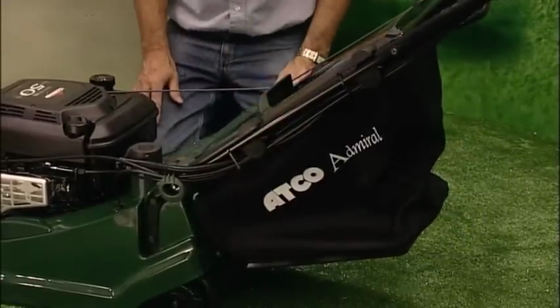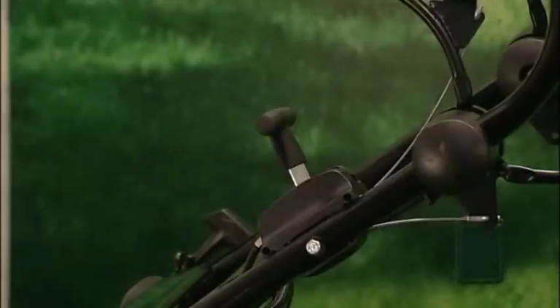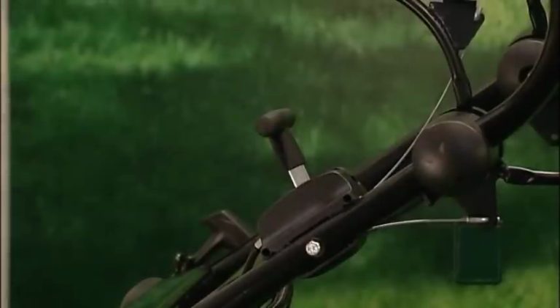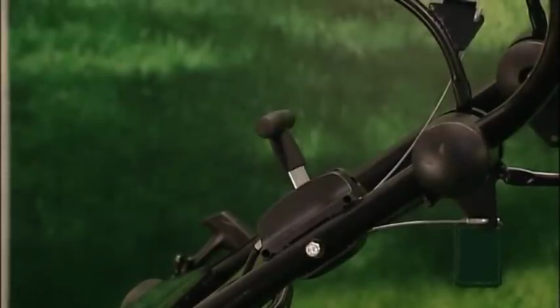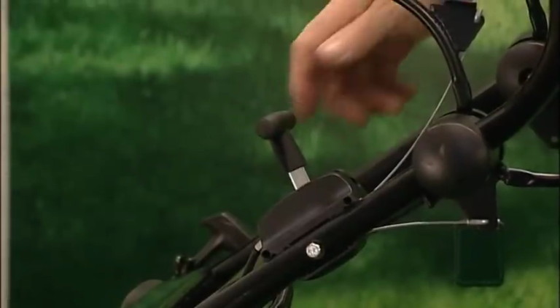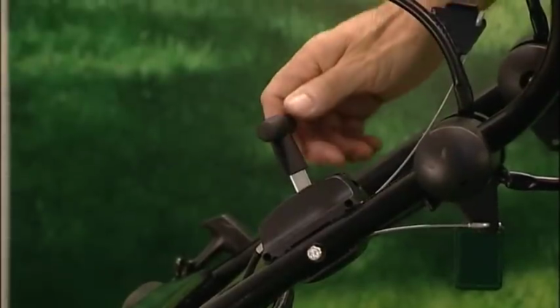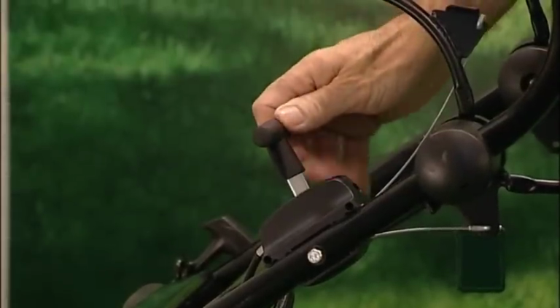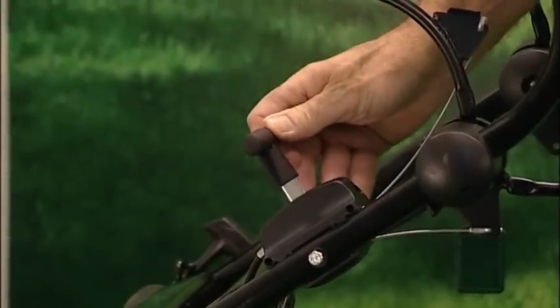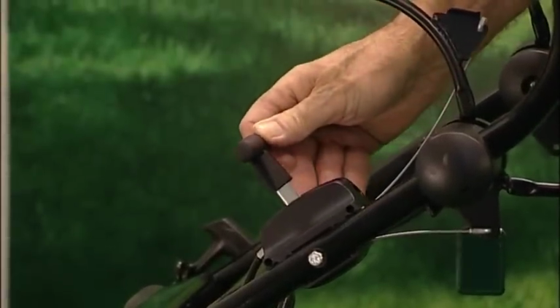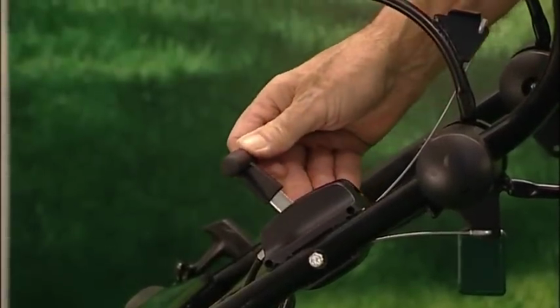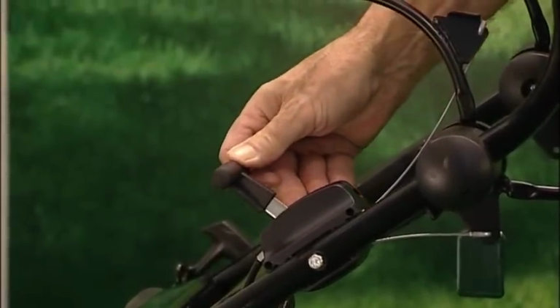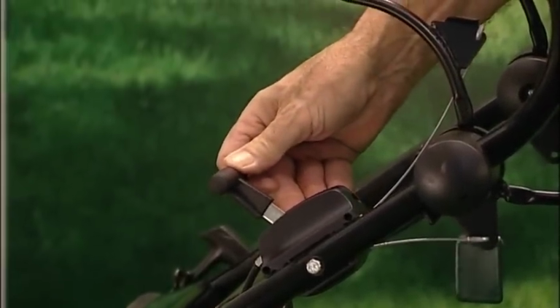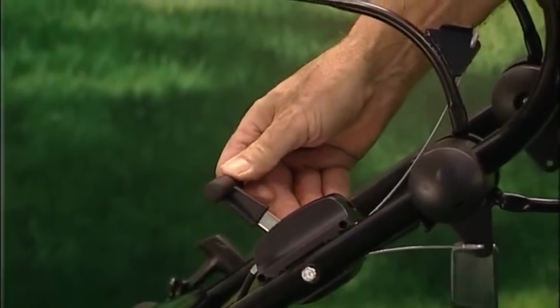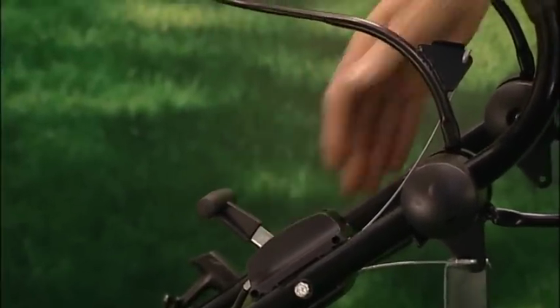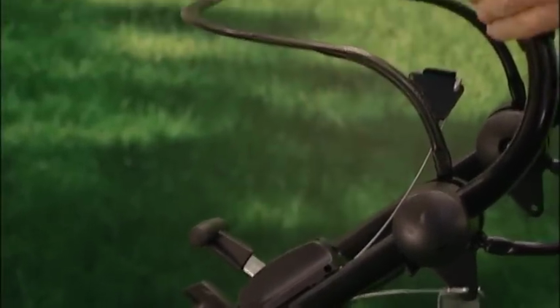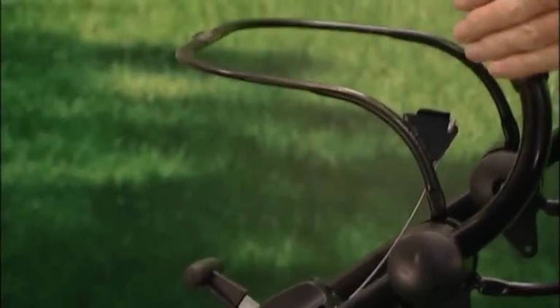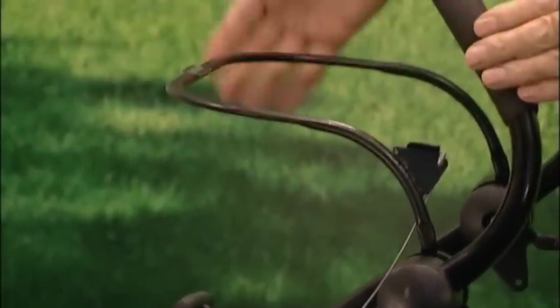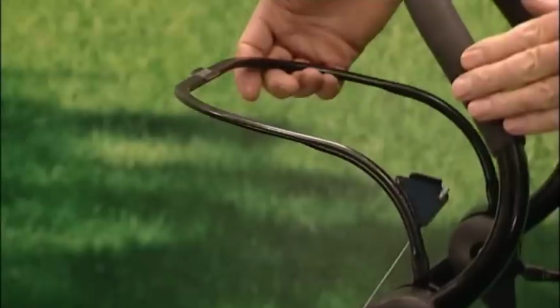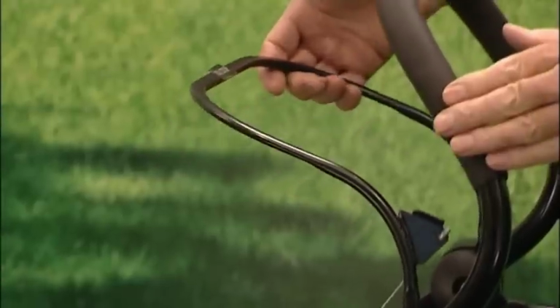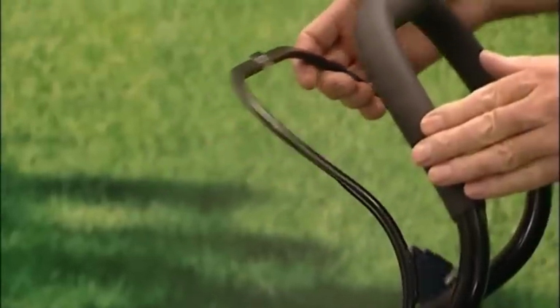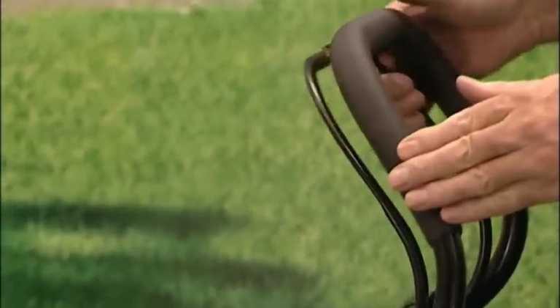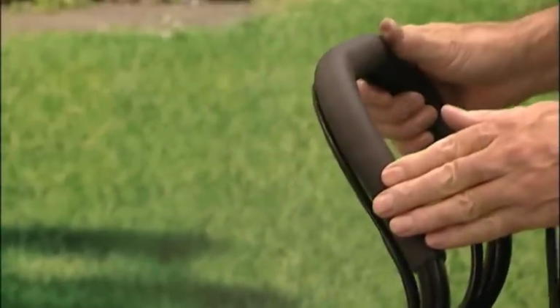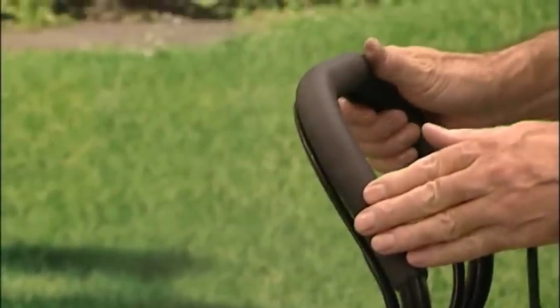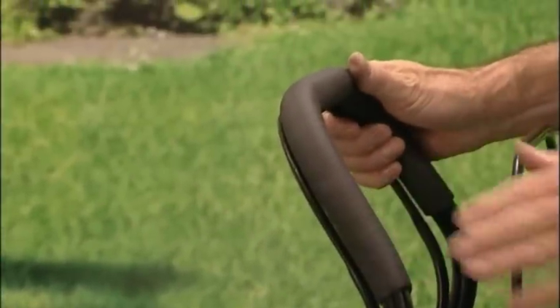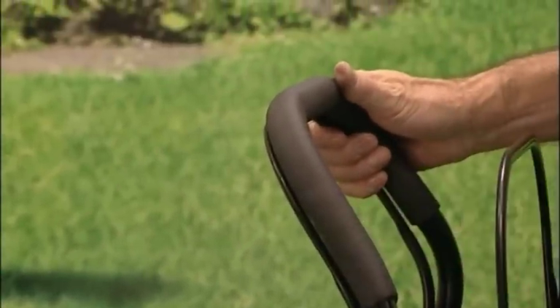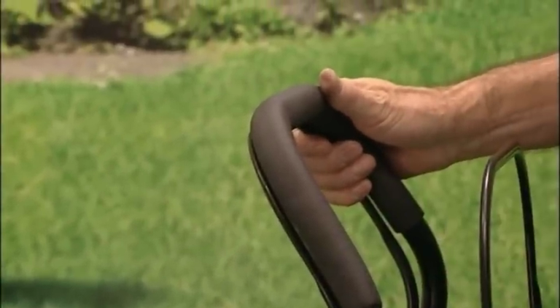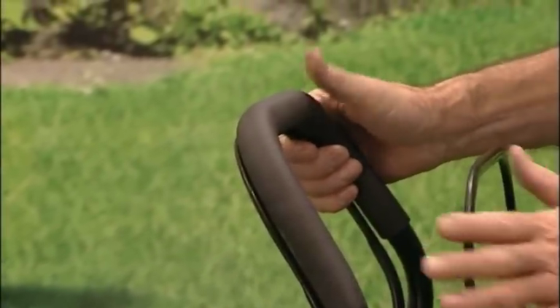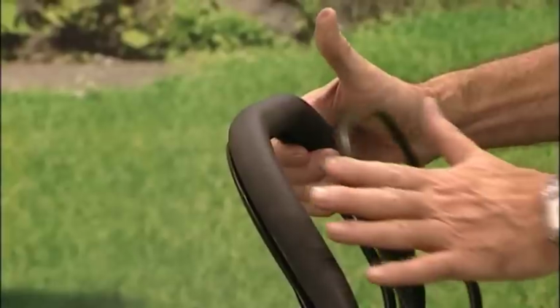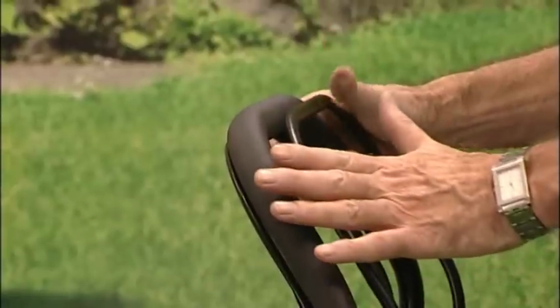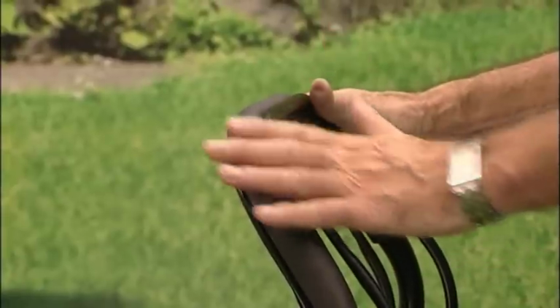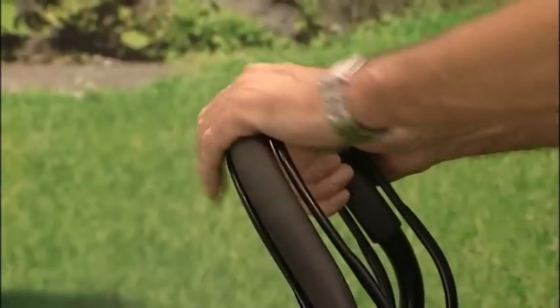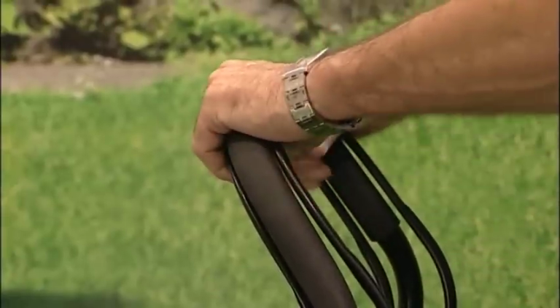All the controls are very straightforward, from this throttle lever through to the operator presence control lever, which has to be held against the handle before it will start. And the second control bar activates self-propulsion.